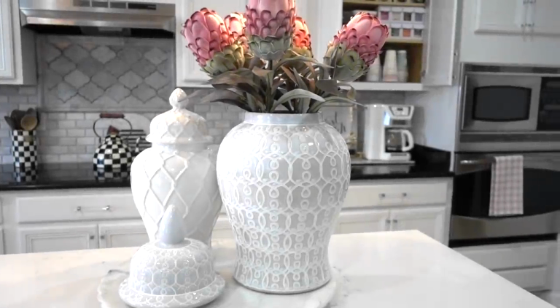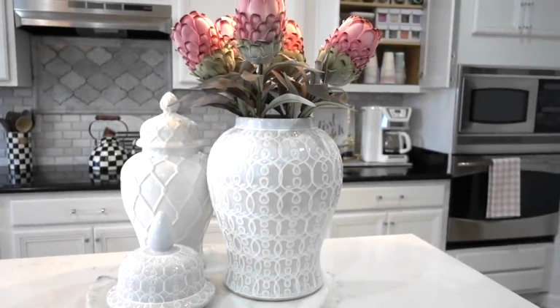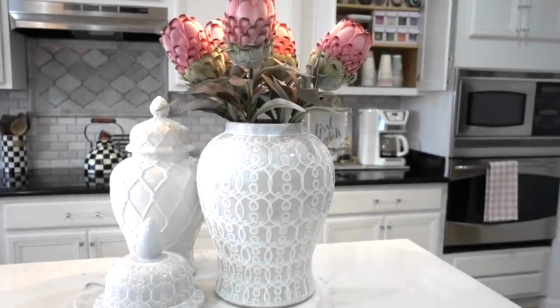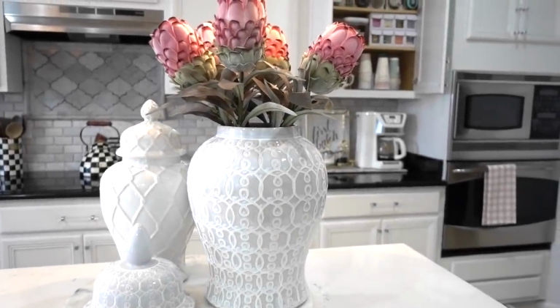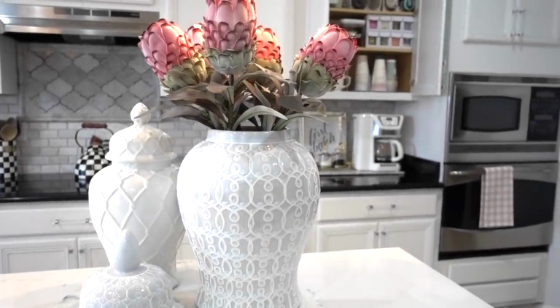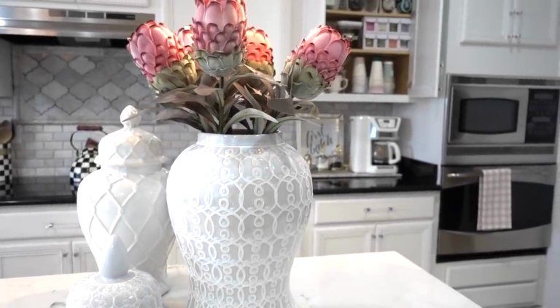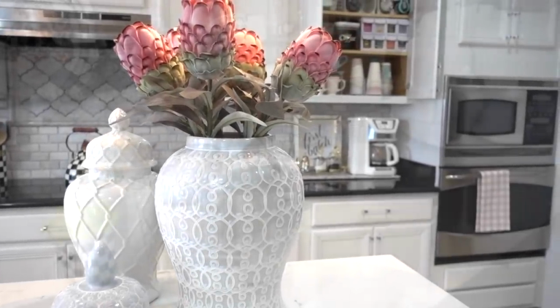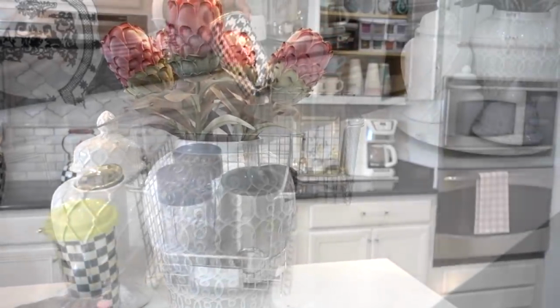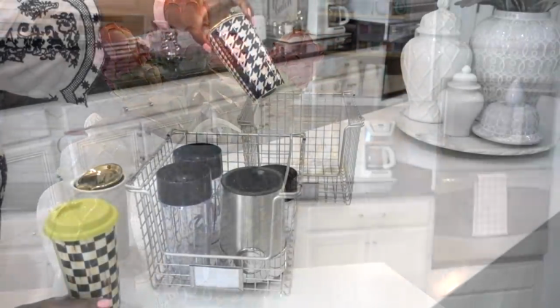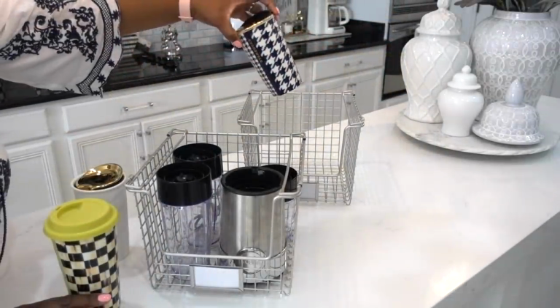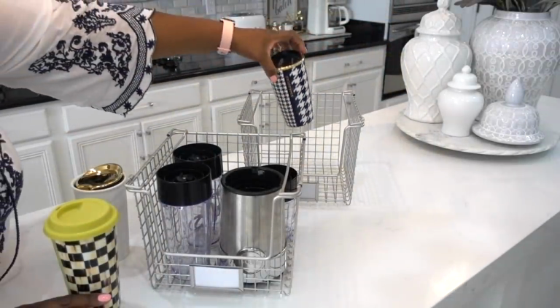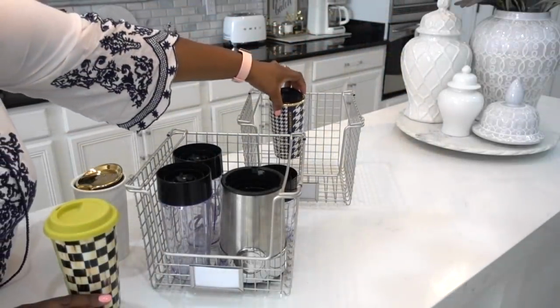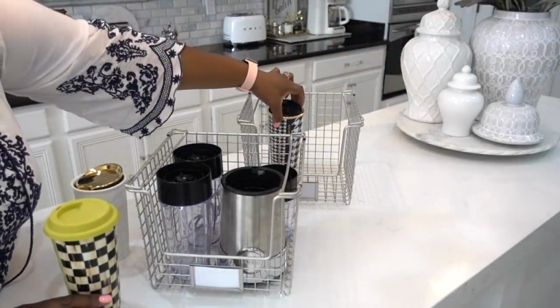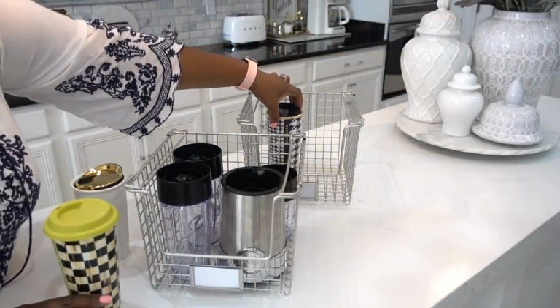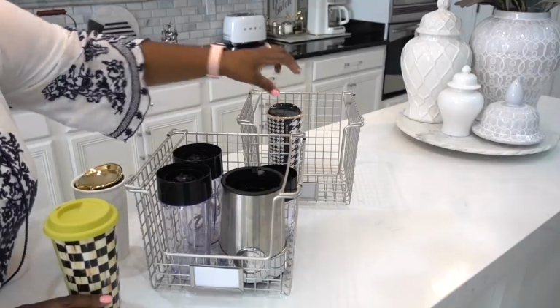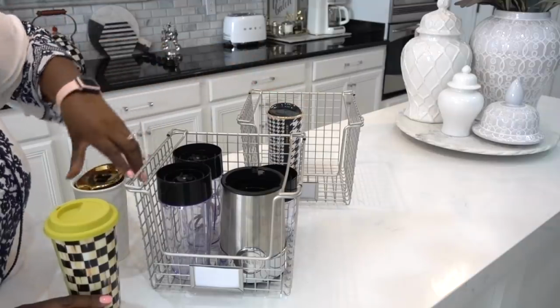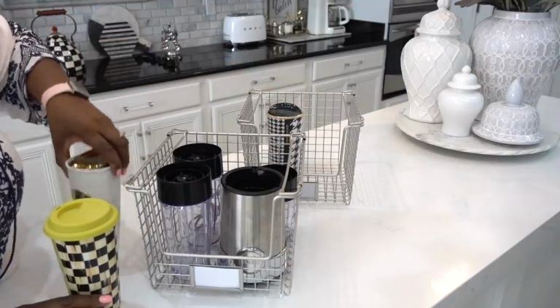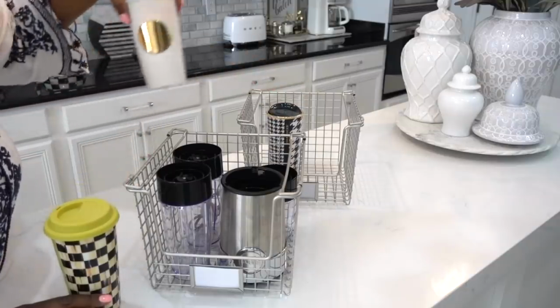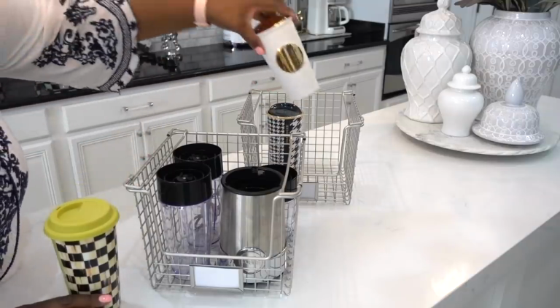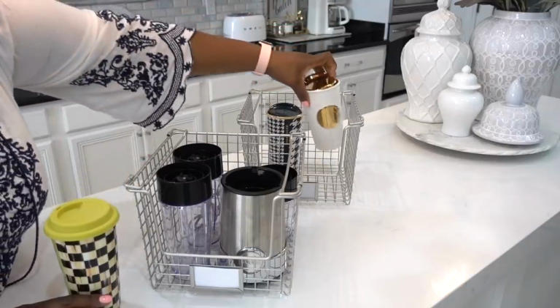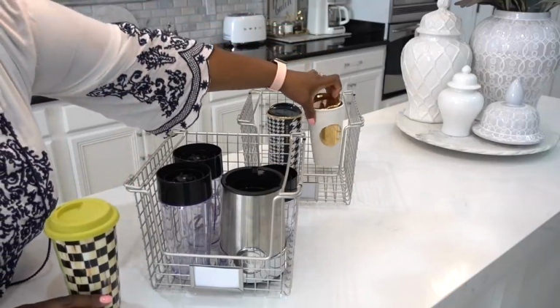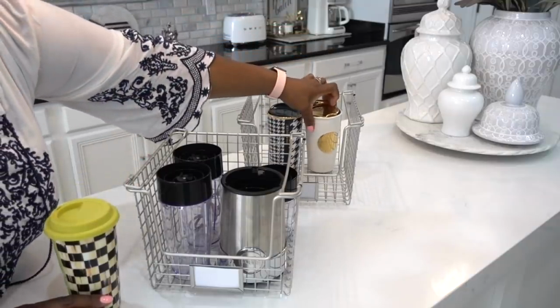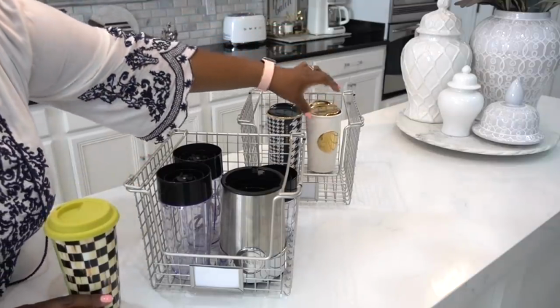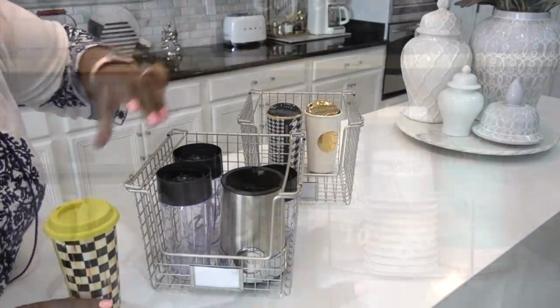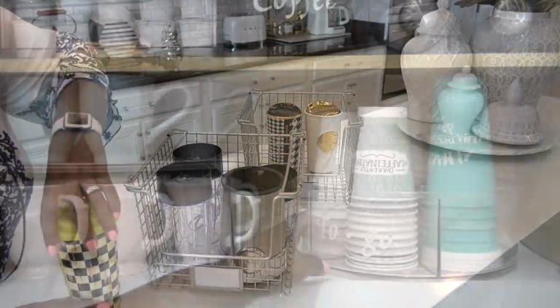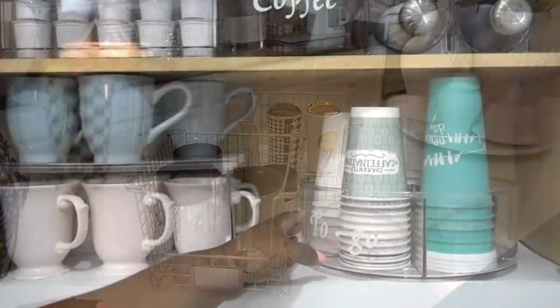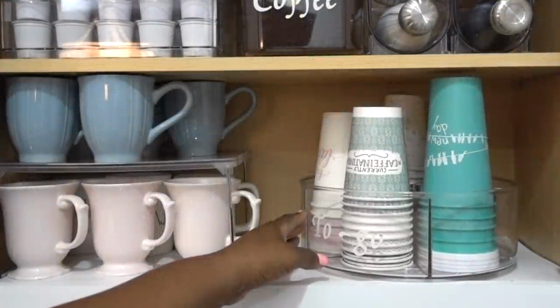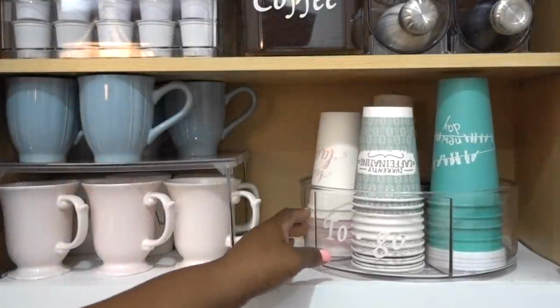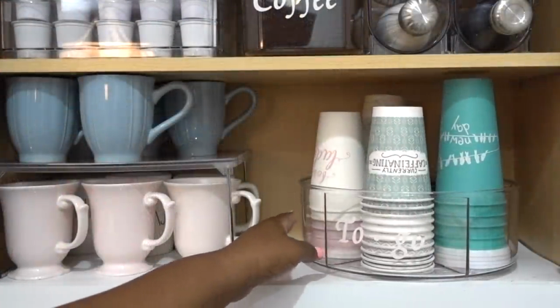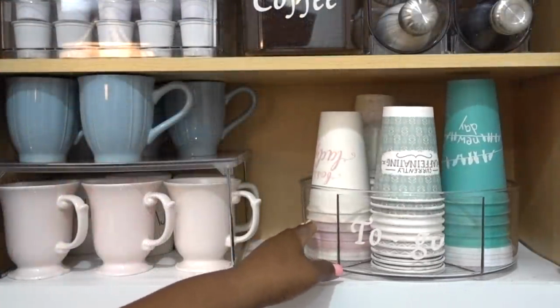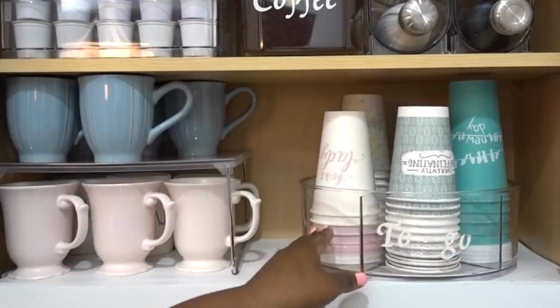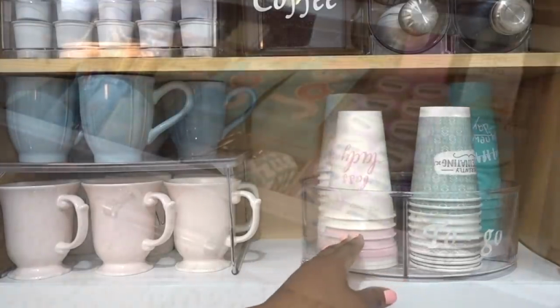Over the years, I've struggled with organizational challenges of dealing with travel mugs, water bottles, and coffee mugs. Today, I will be sharing practical ways to keep them from getting out of control.